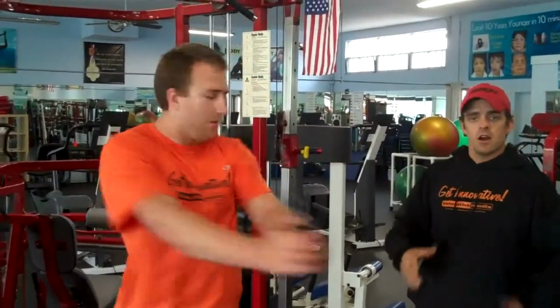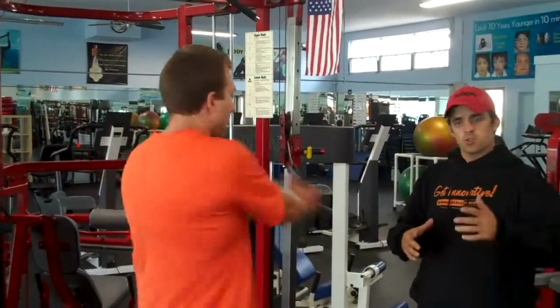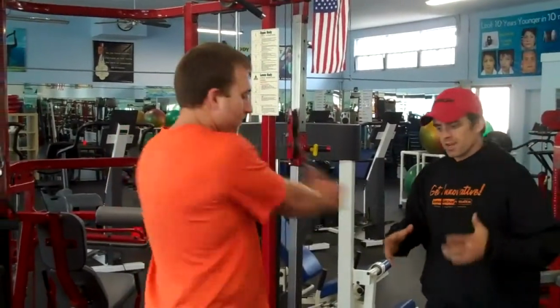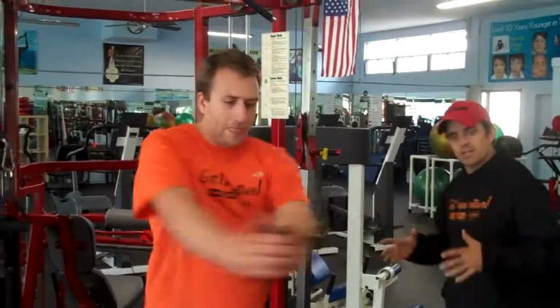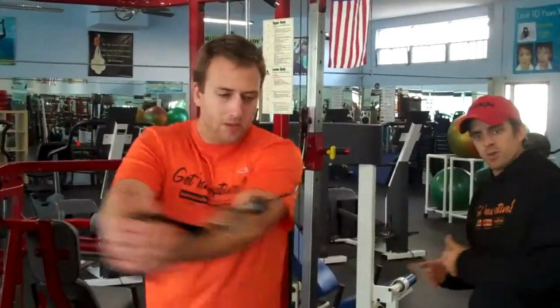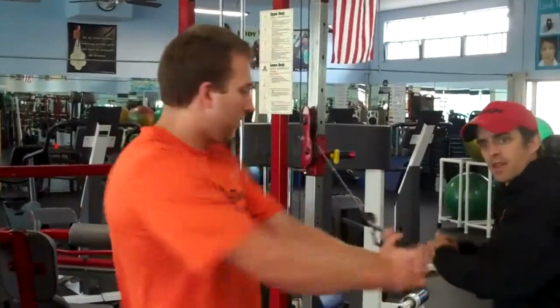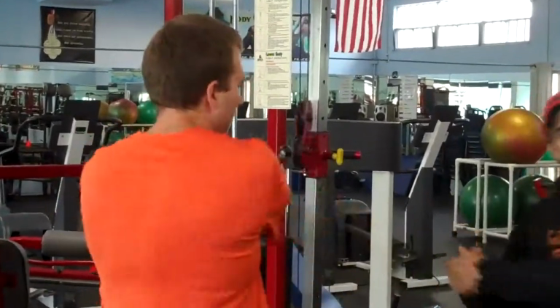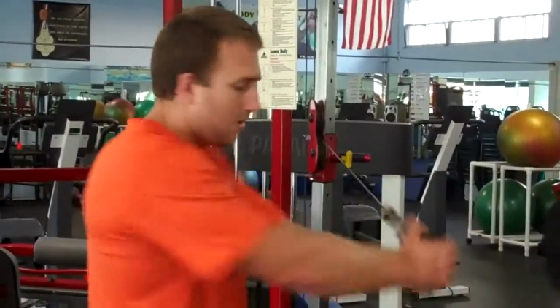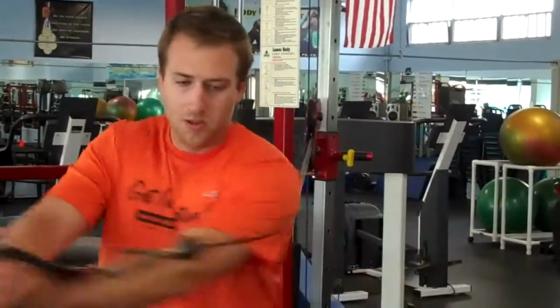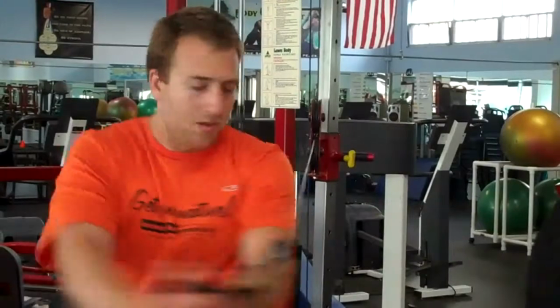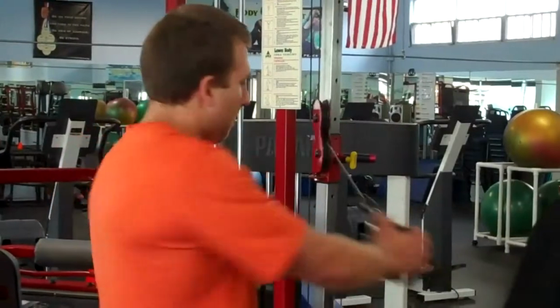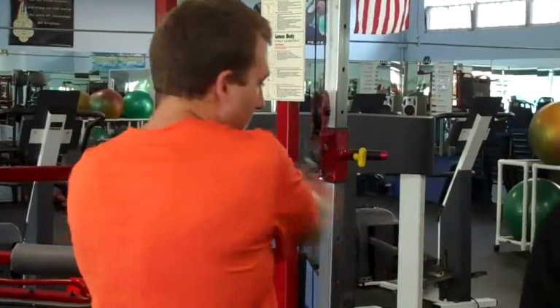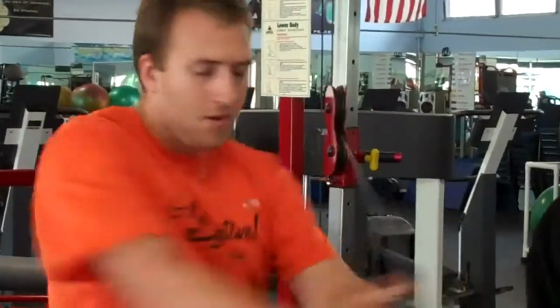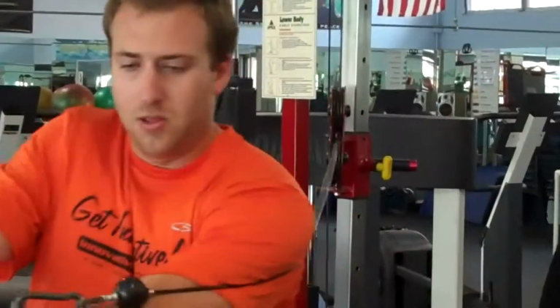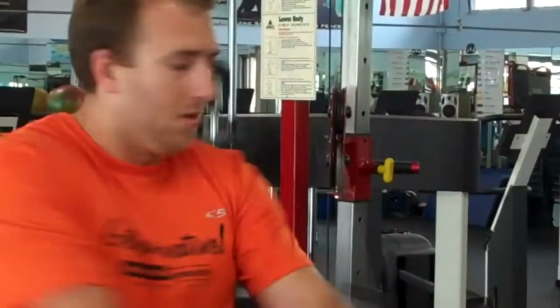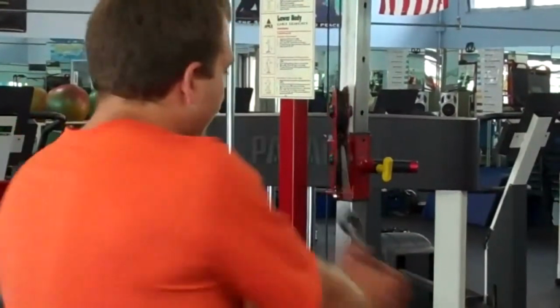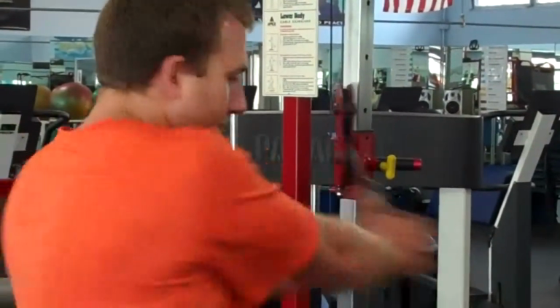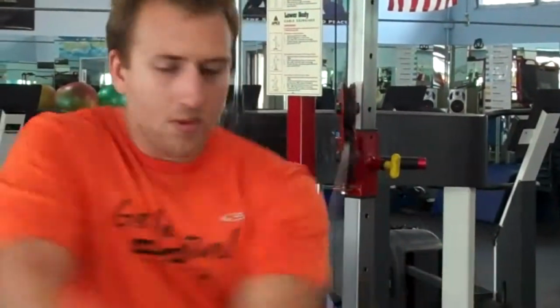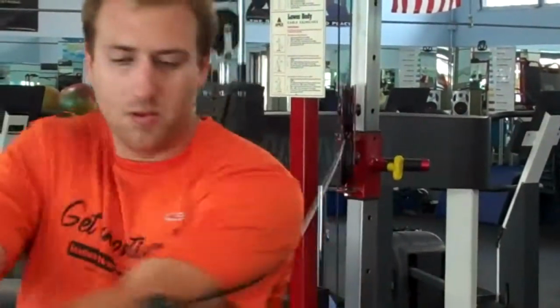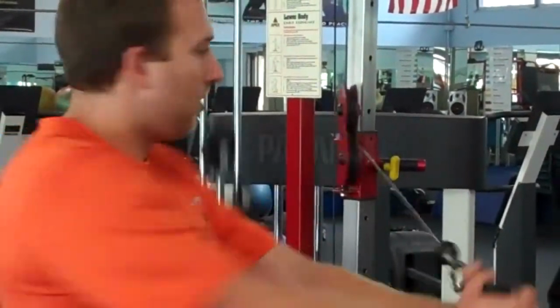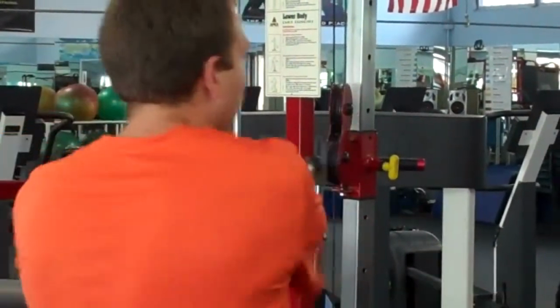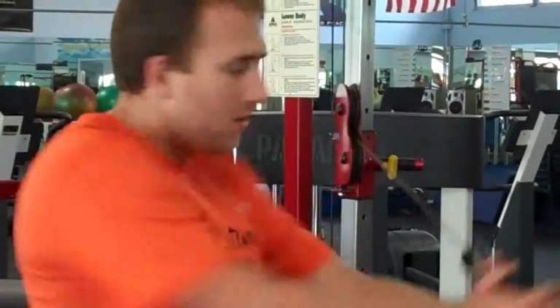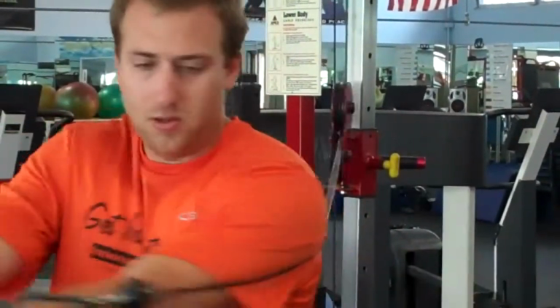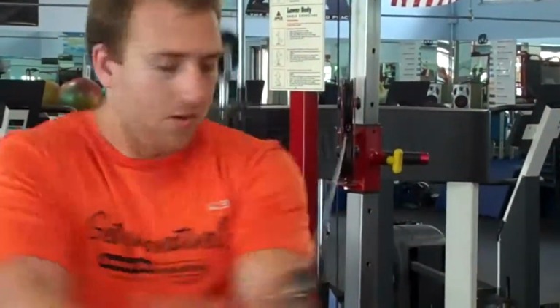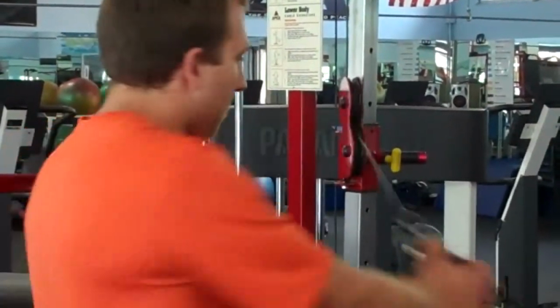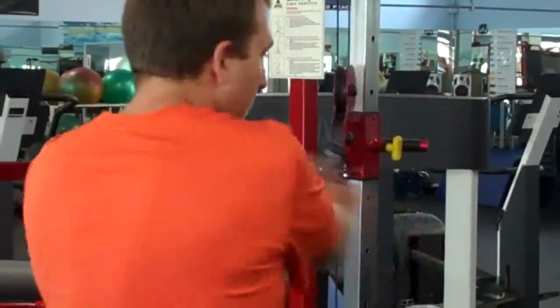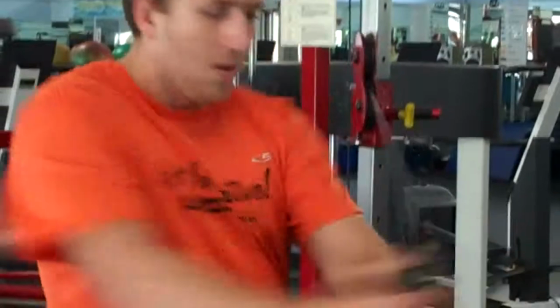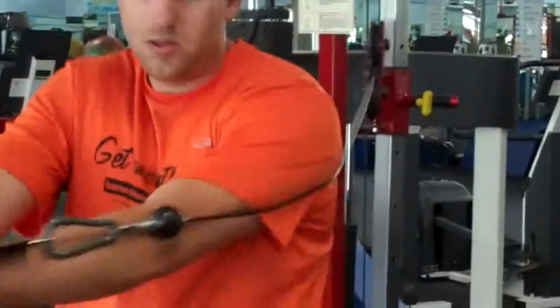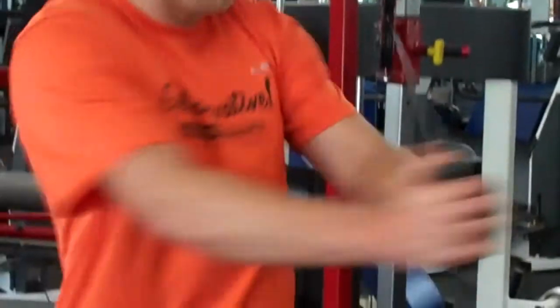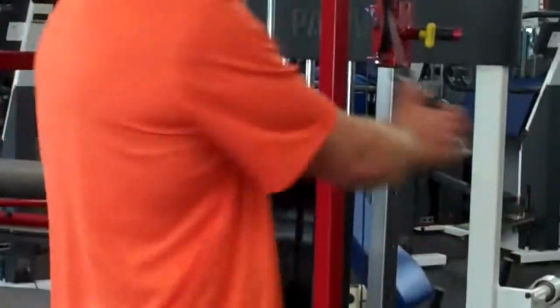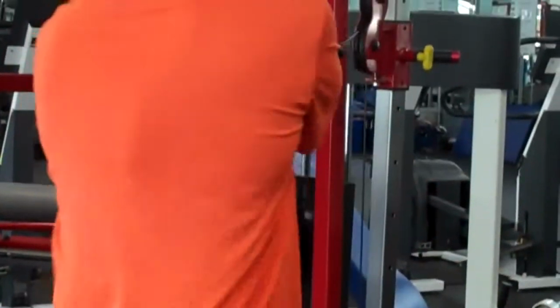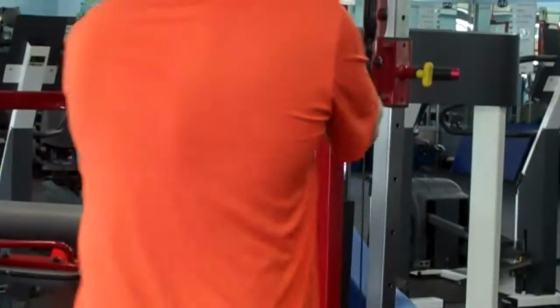Arms are straight, knees are bent, and you're twisting right to the side. Your goal is to do as many repetitions as you can in one minute.